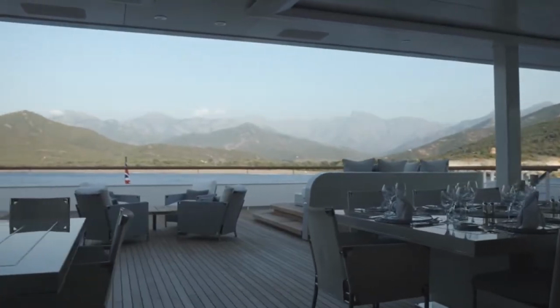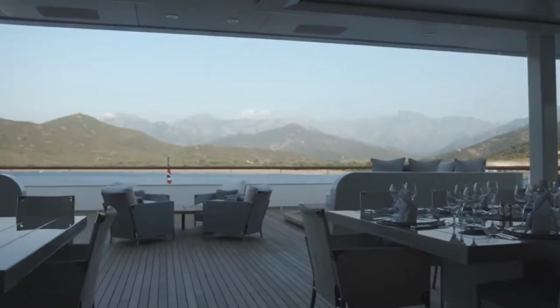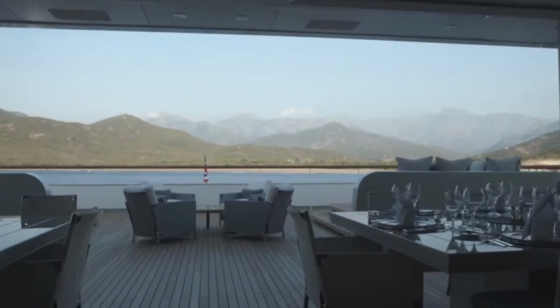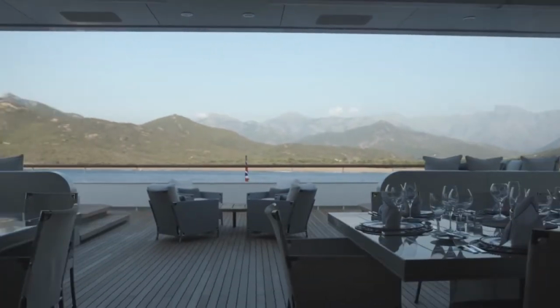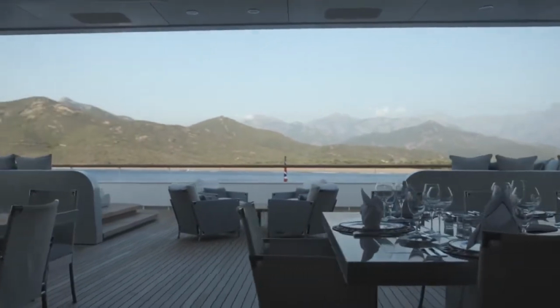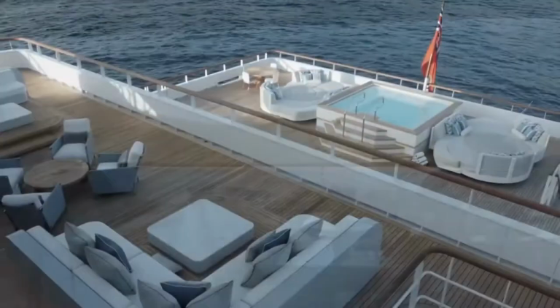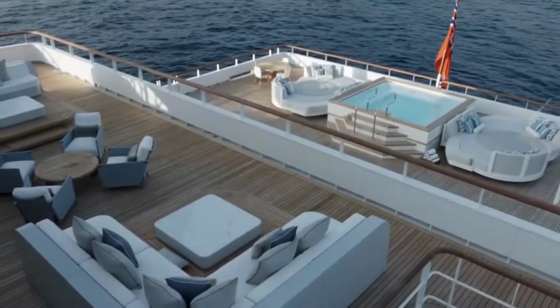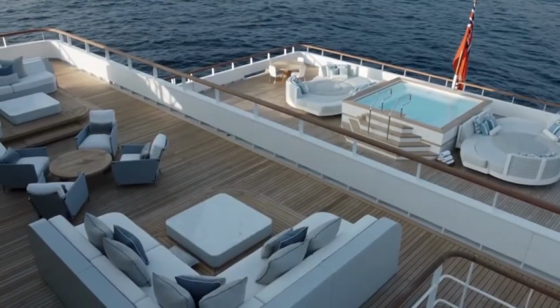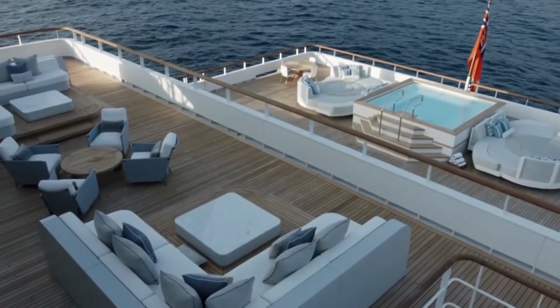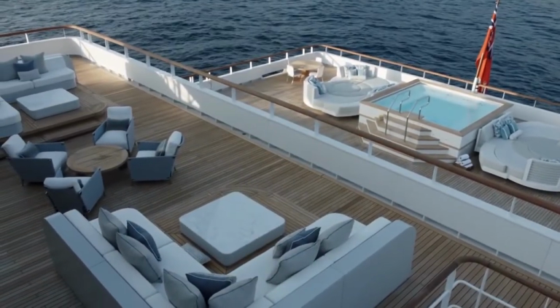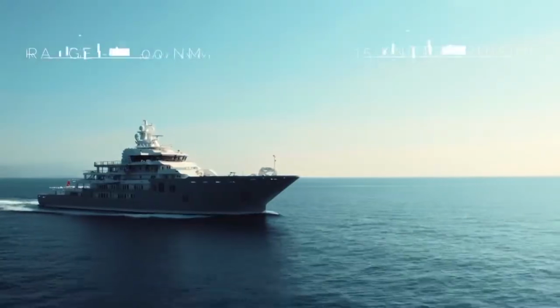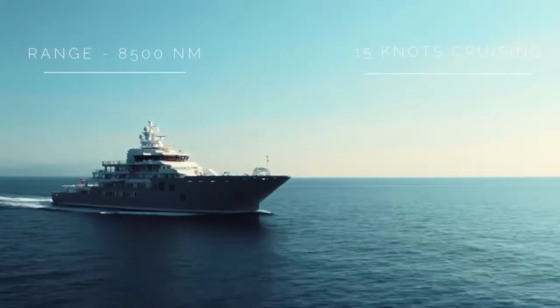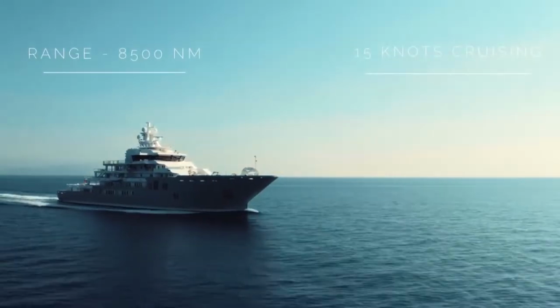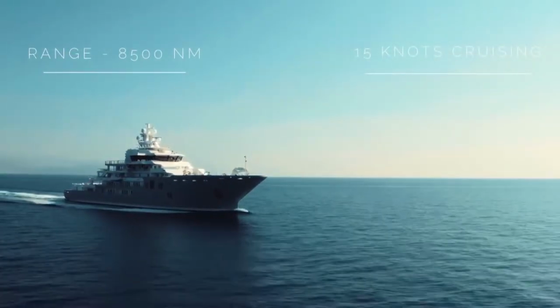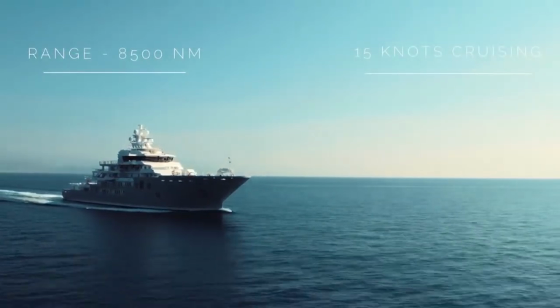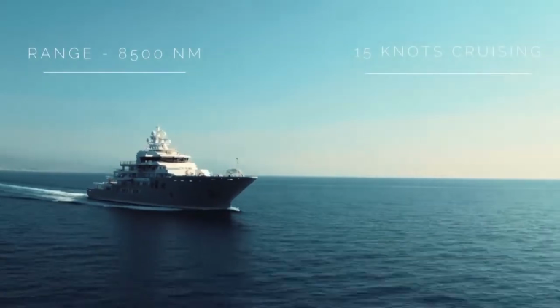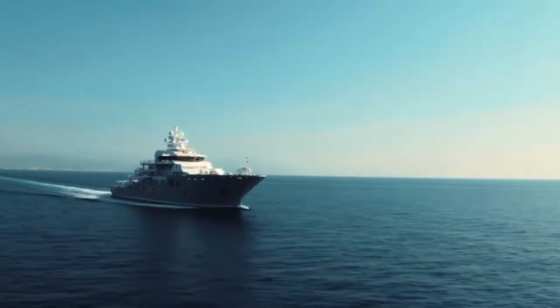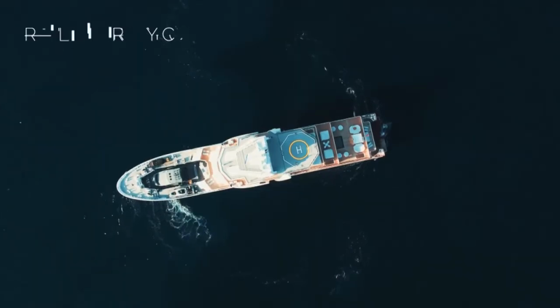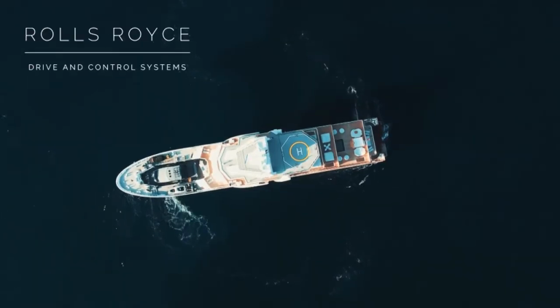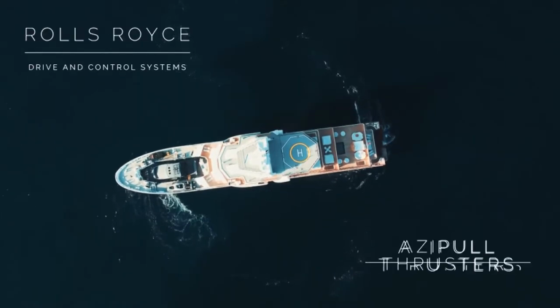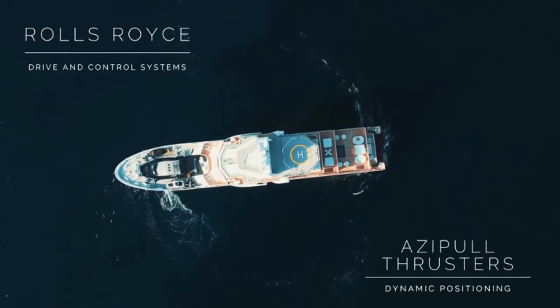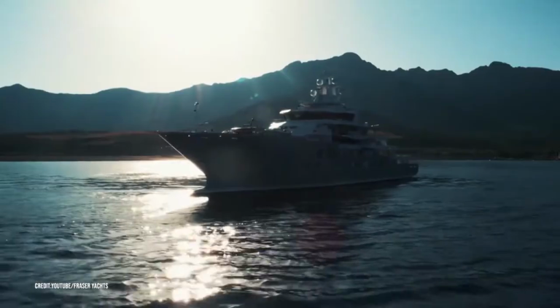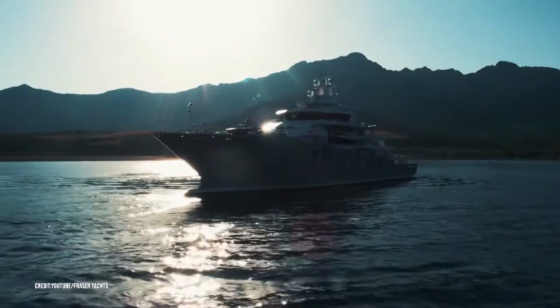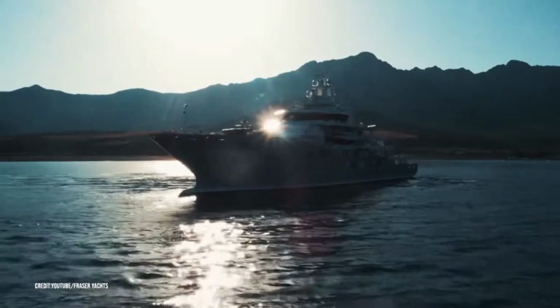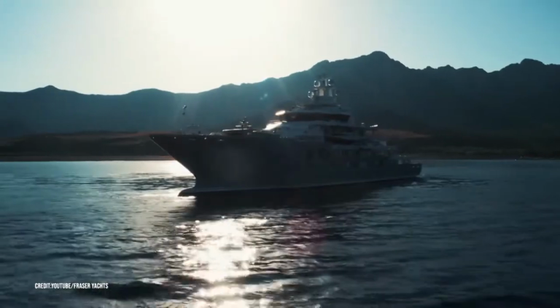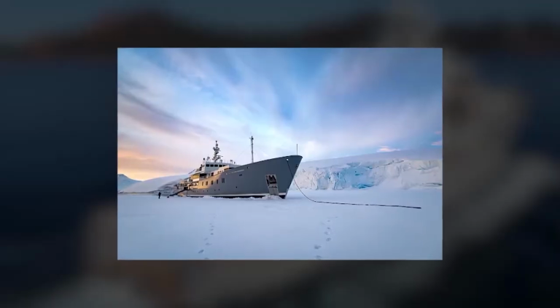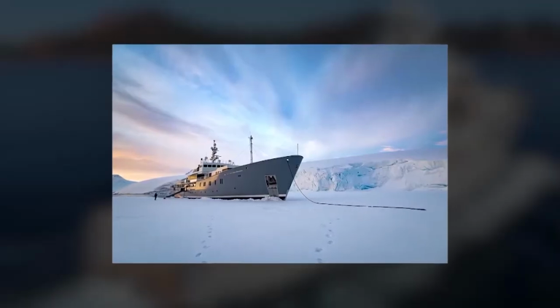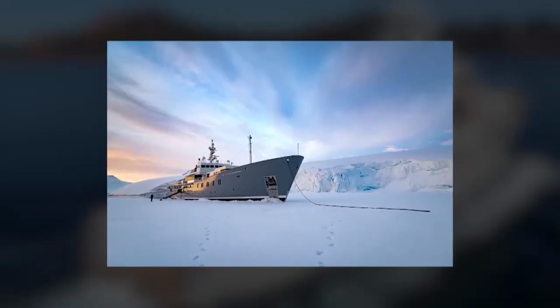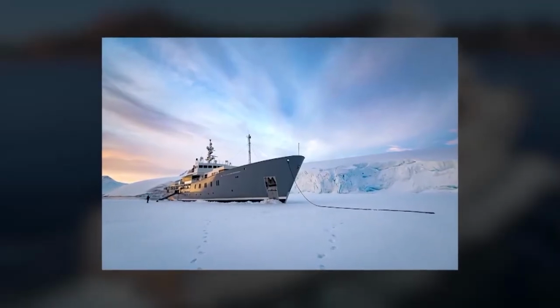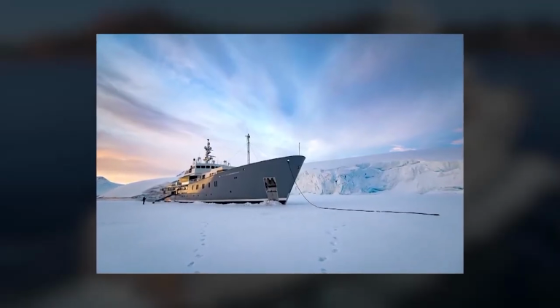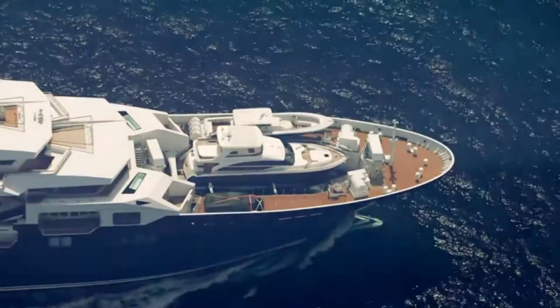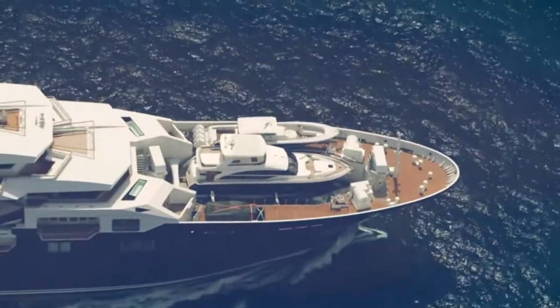While the undeniable advantage of the yacht is the ability to sail in open sea, Ulysses is designed specifically to navigate in remote areas where conditions can be too harsh for most vessels.